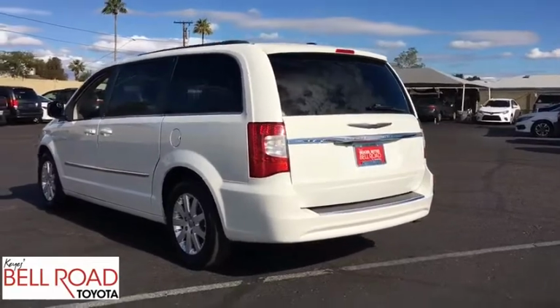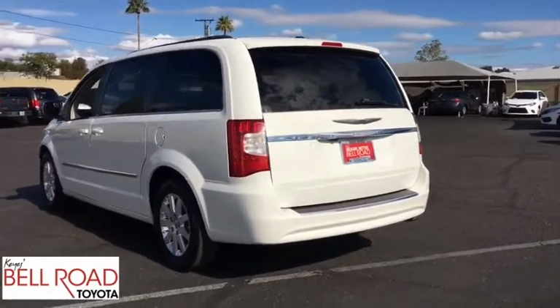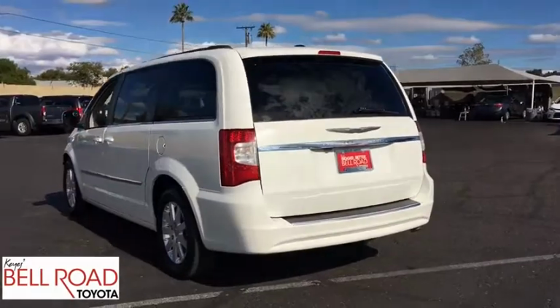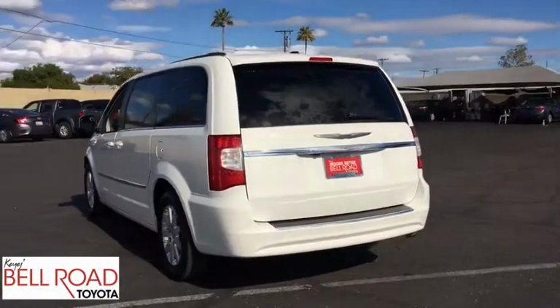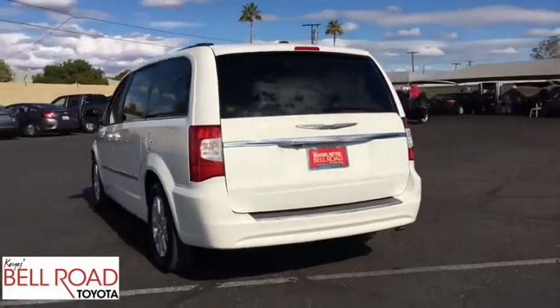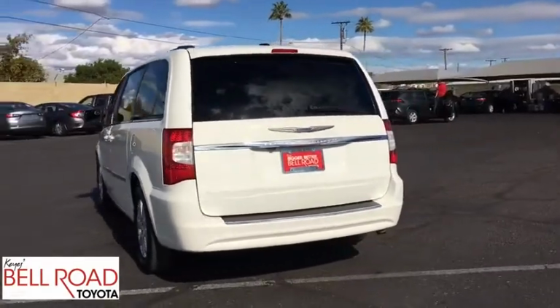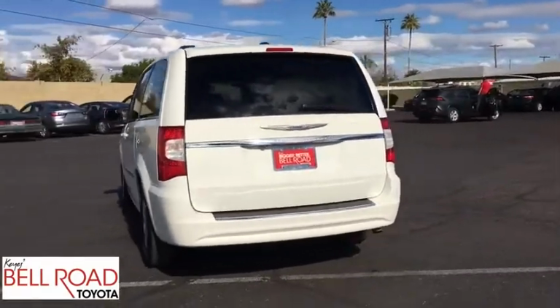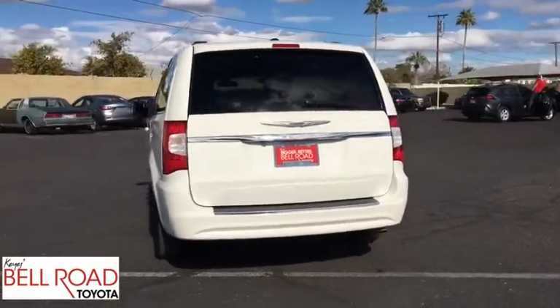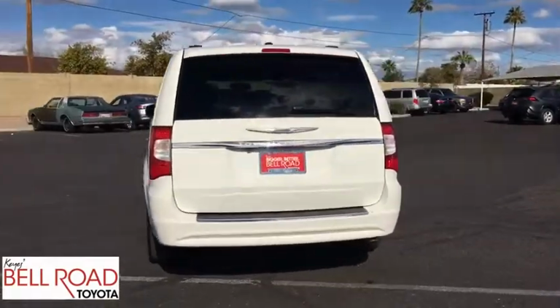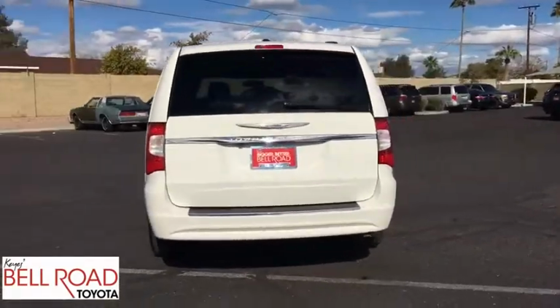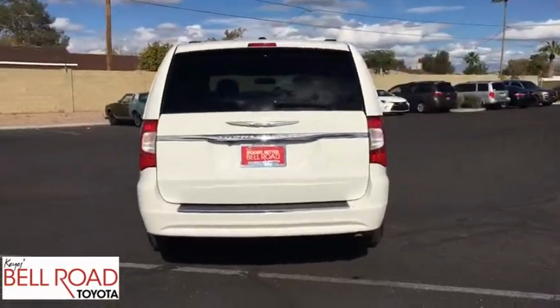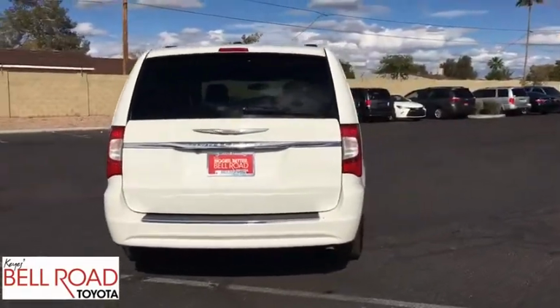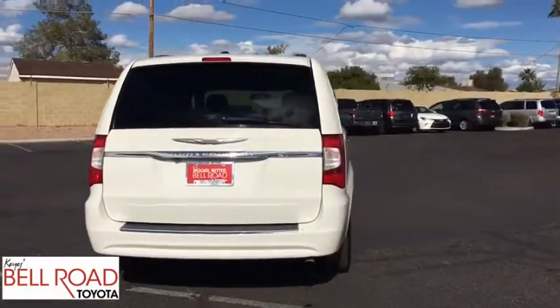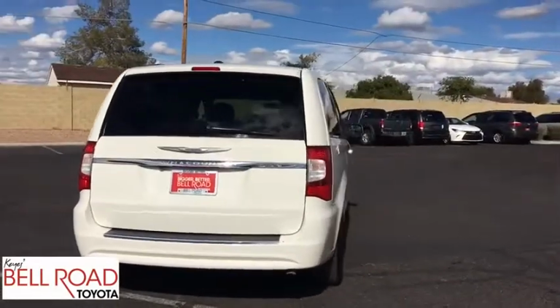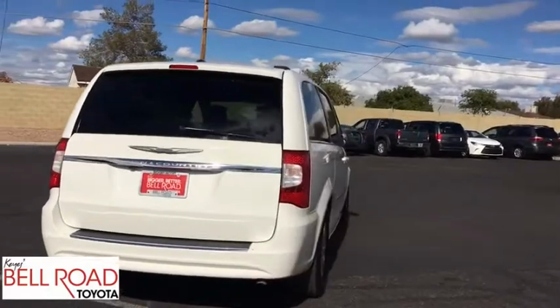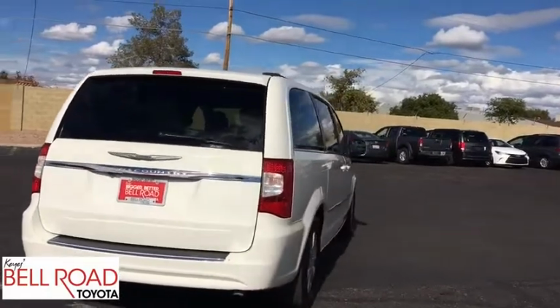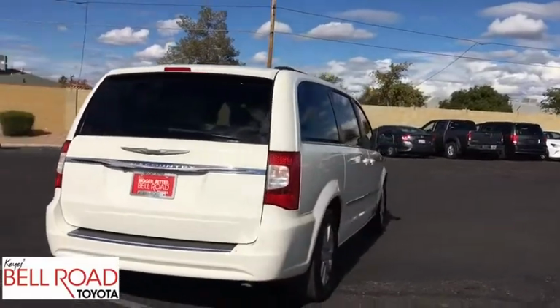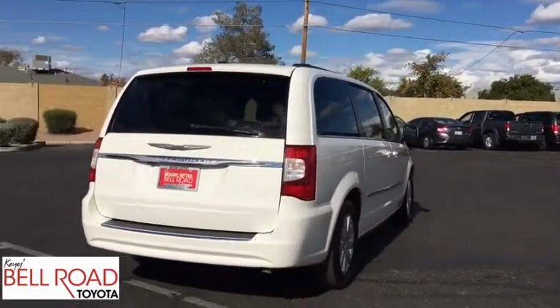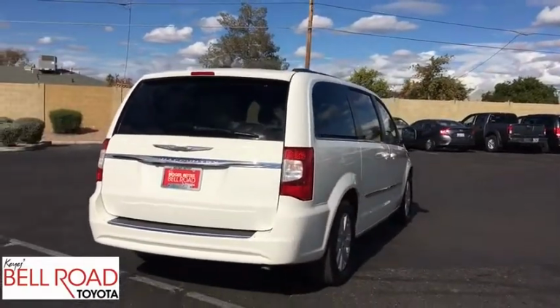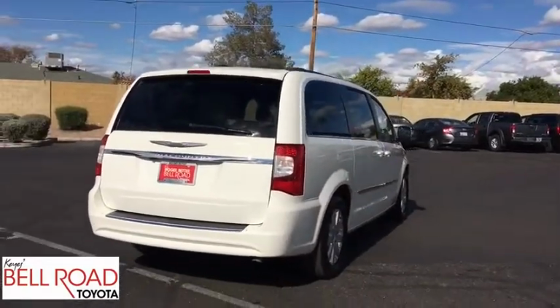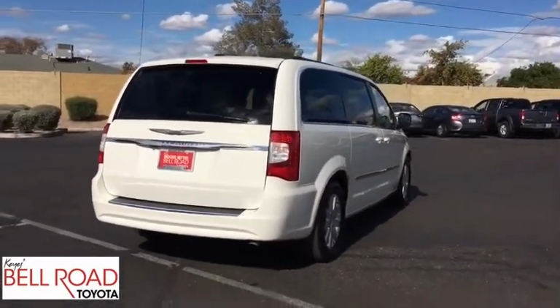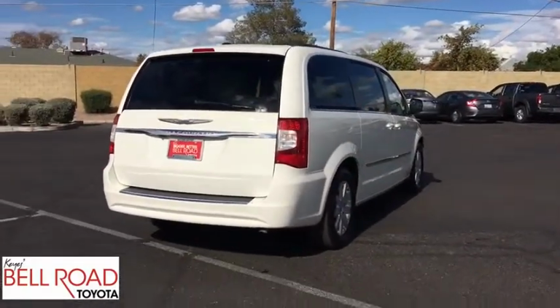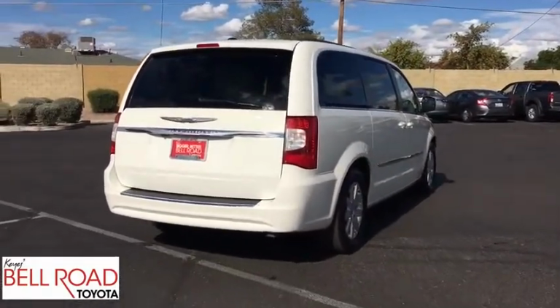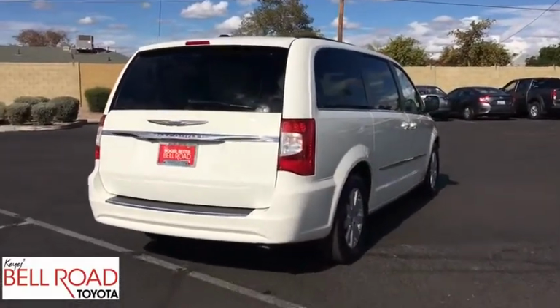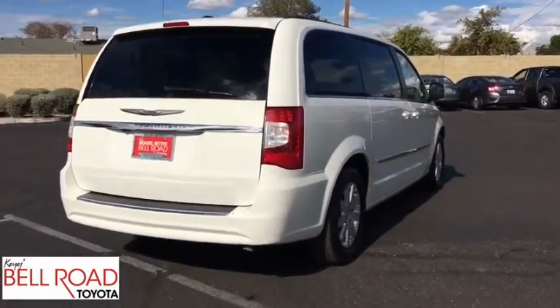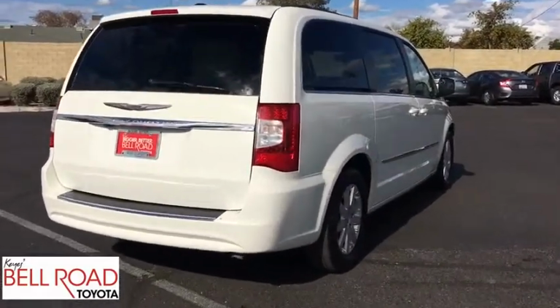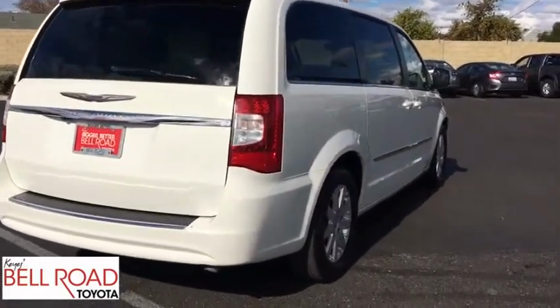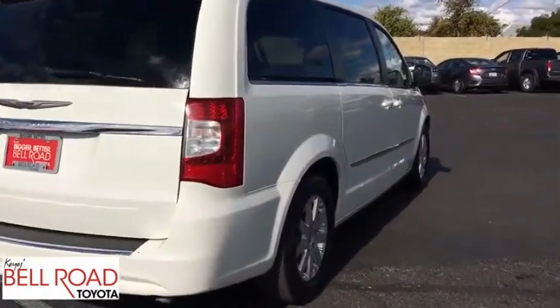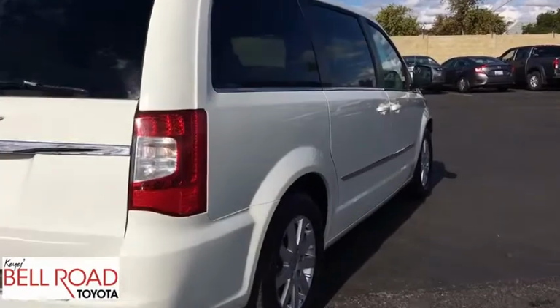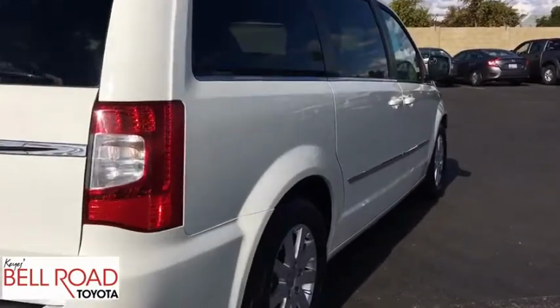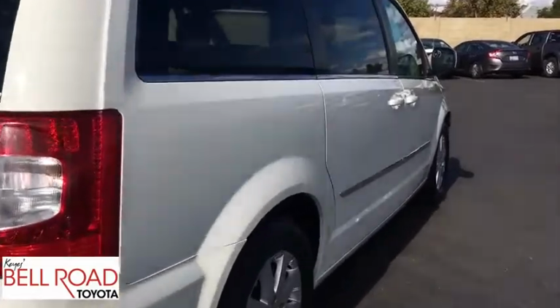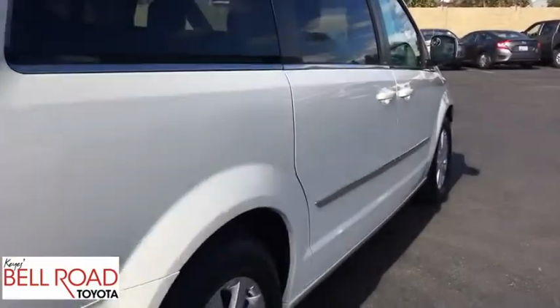Seat seven comfortably and choose from stow-and-go seating or the innovative swivel-and-go seating. This vehicle has less than 110,000 miles. Here are some of this vehicle's great options.